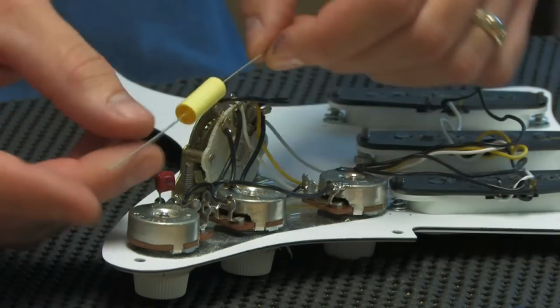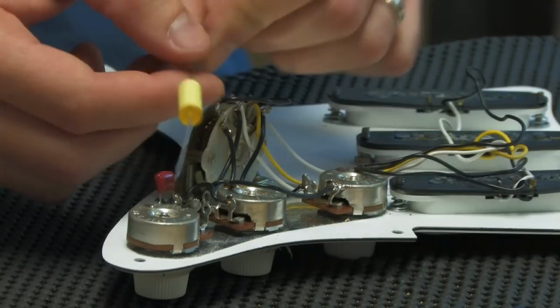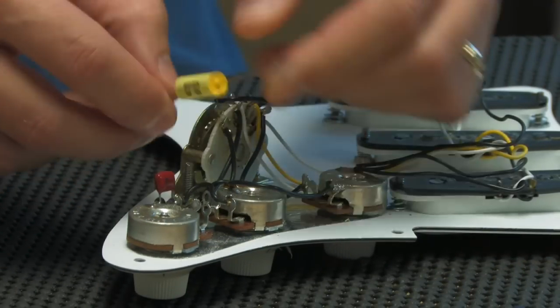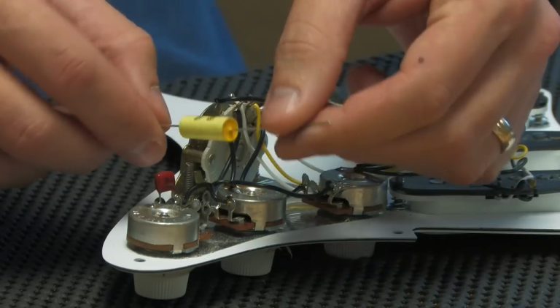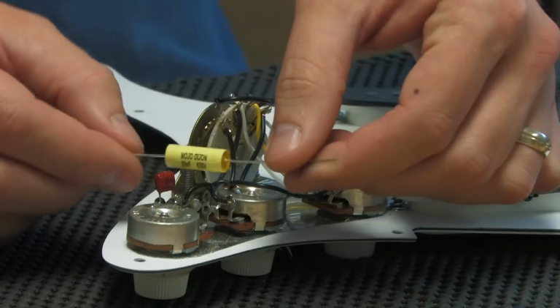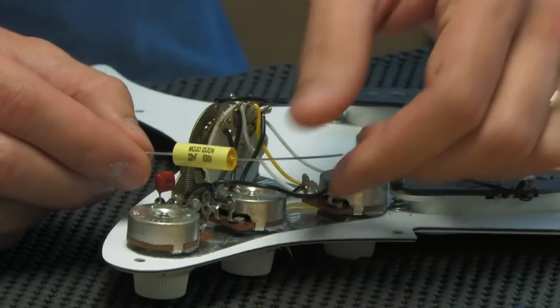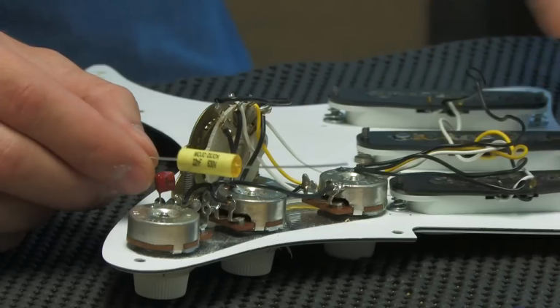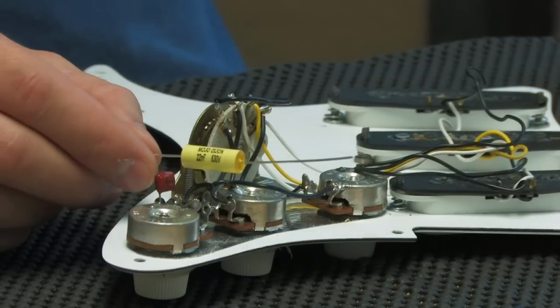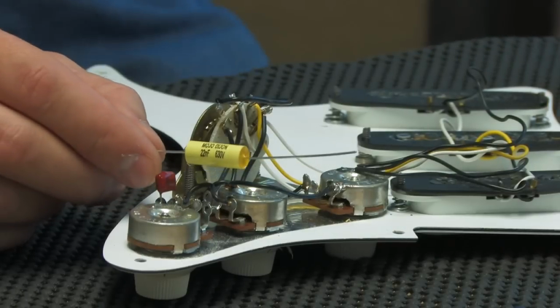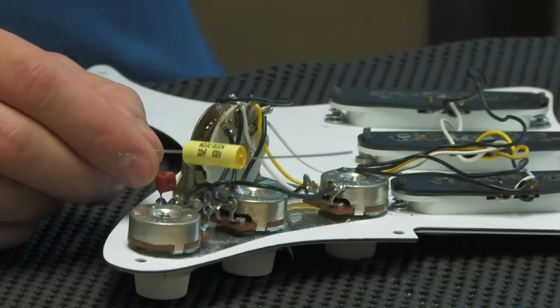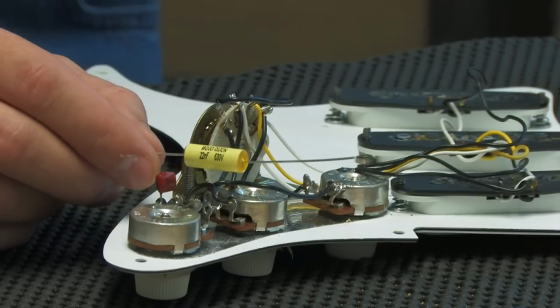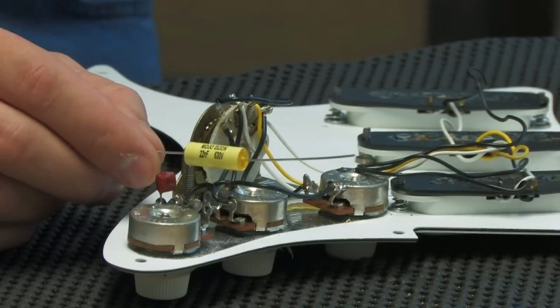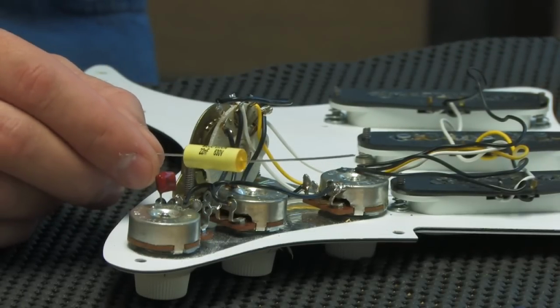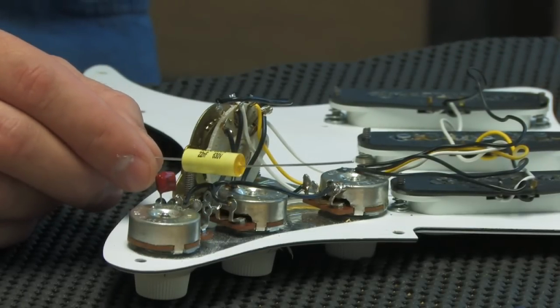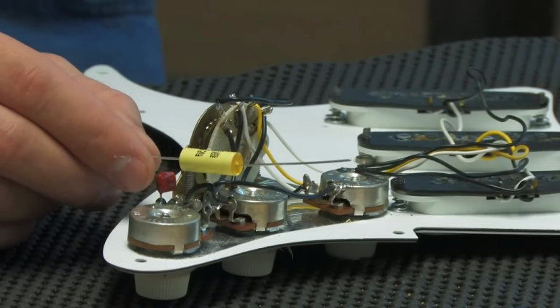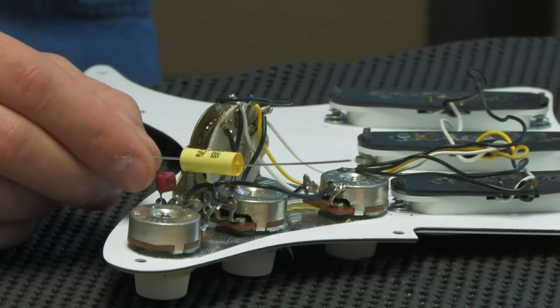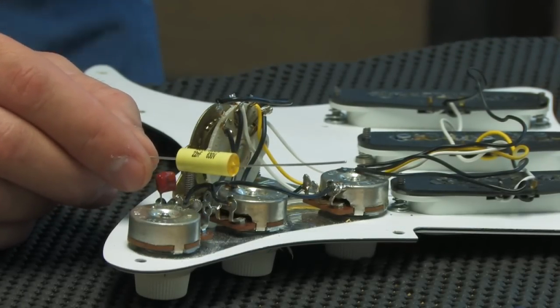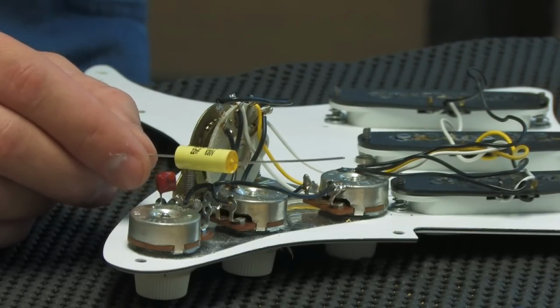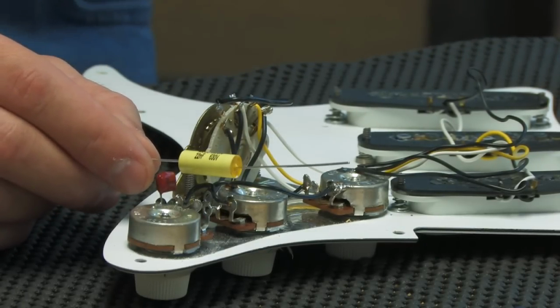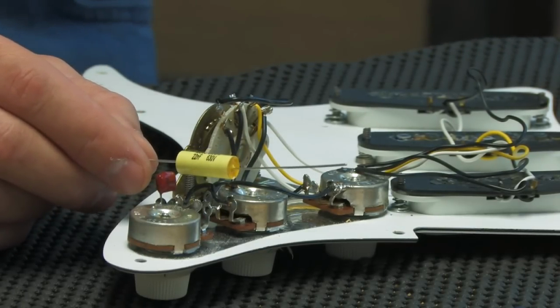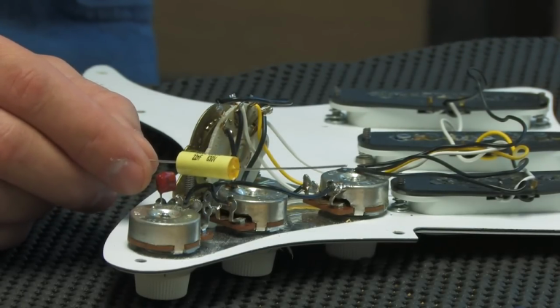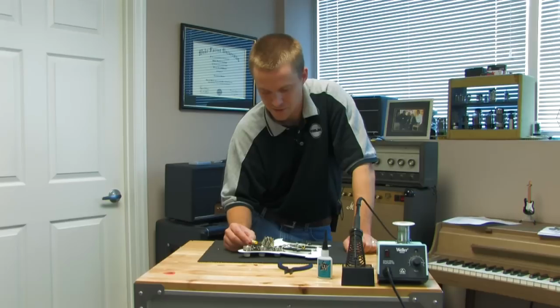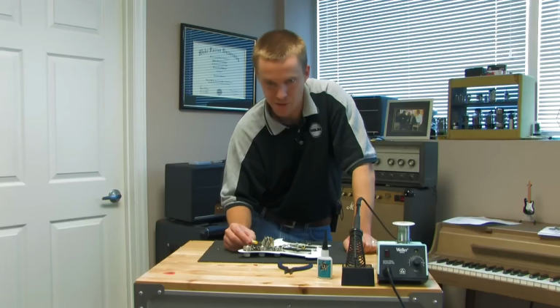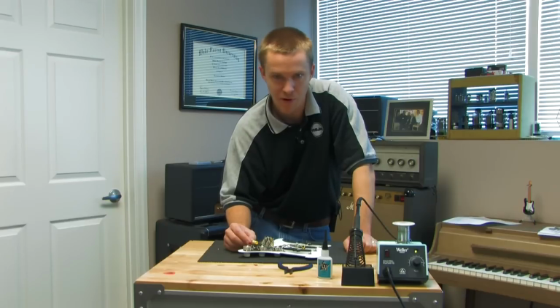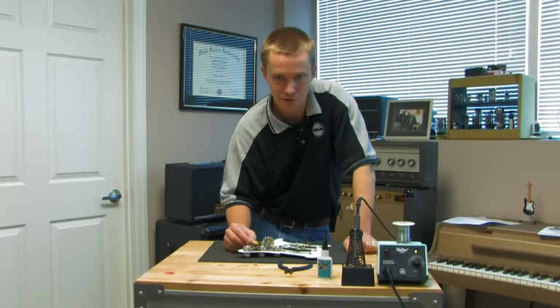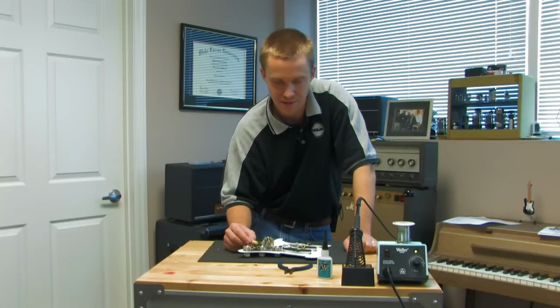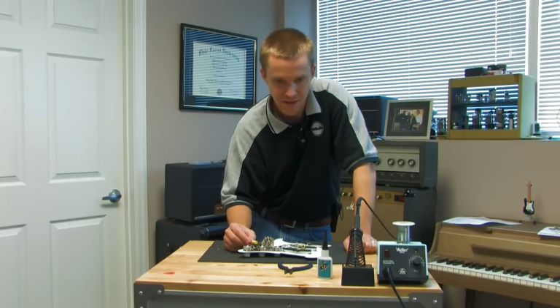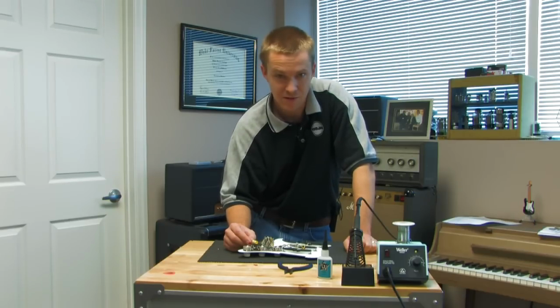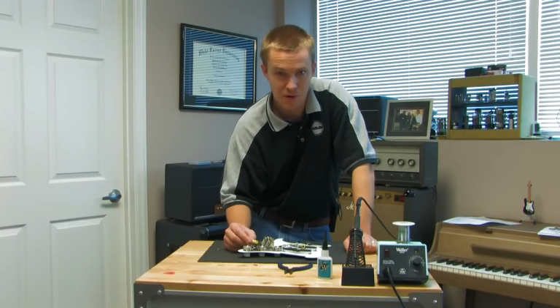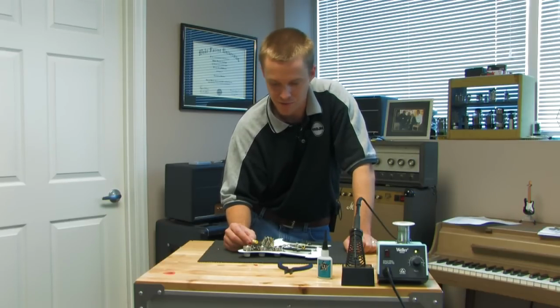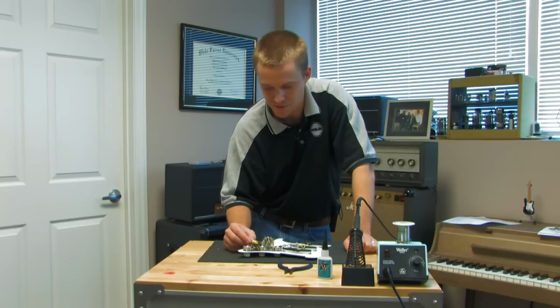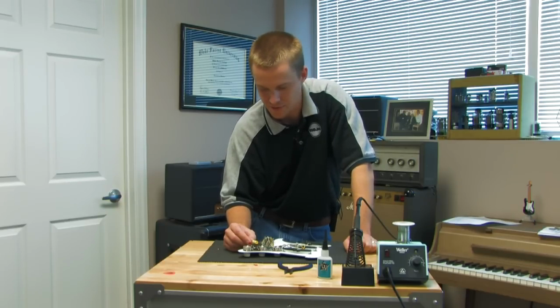I really like these, and I like a lot of the others that we do too. This is a .022 capacitor. You can use a .047. It's your personal preference, really.